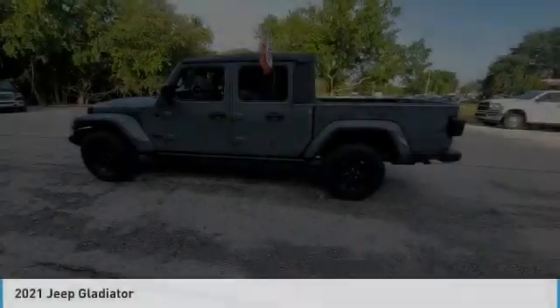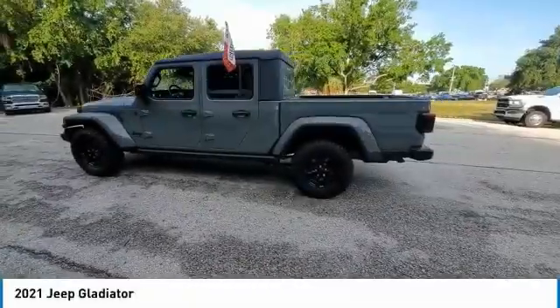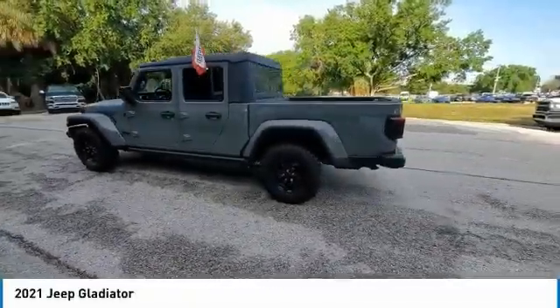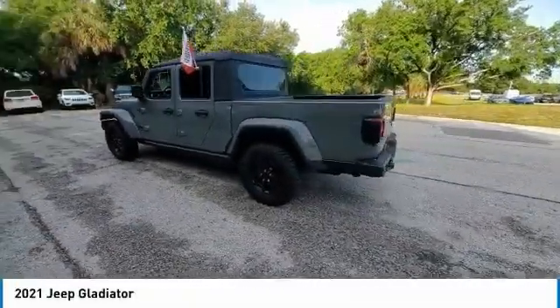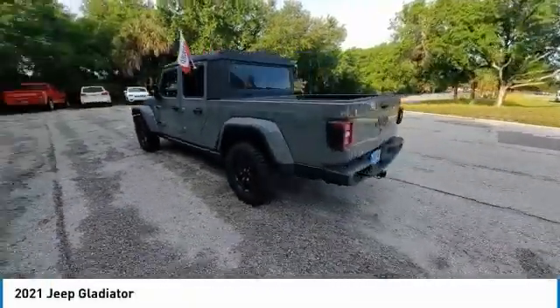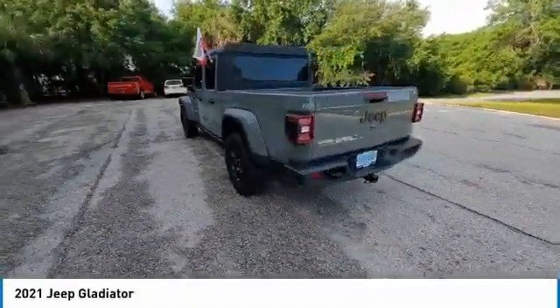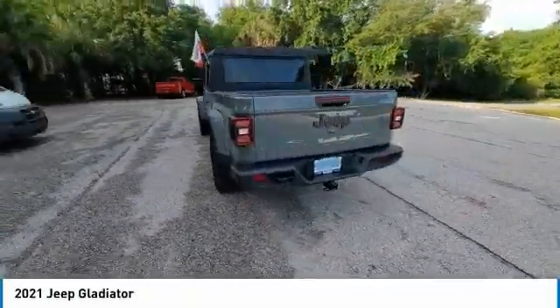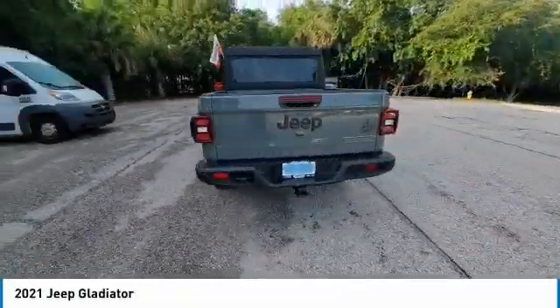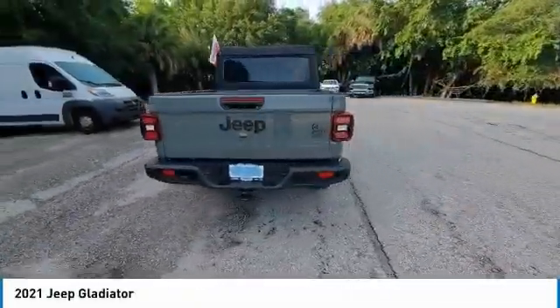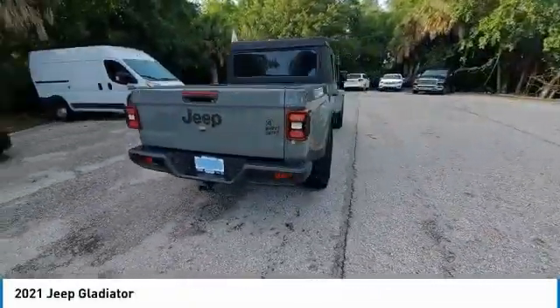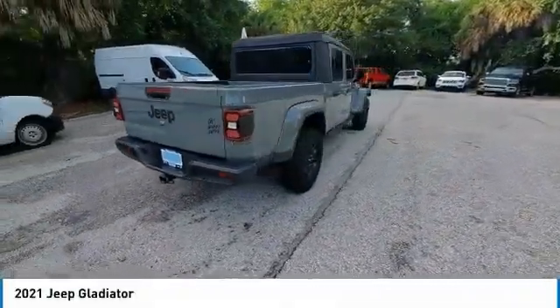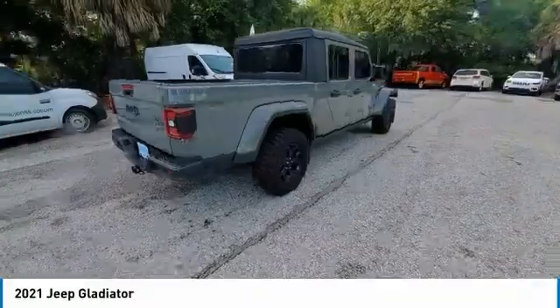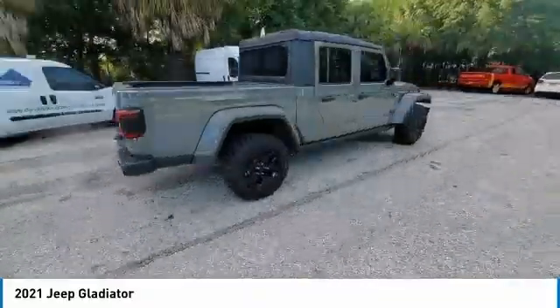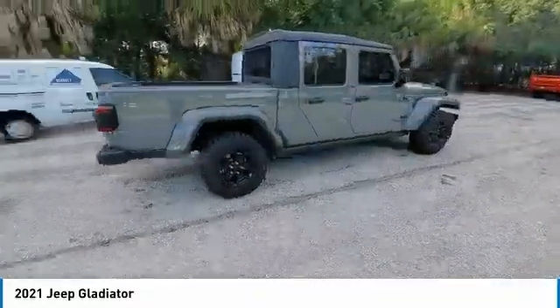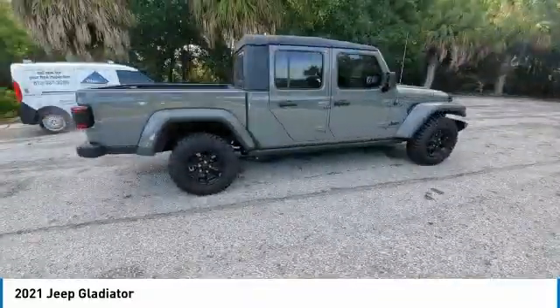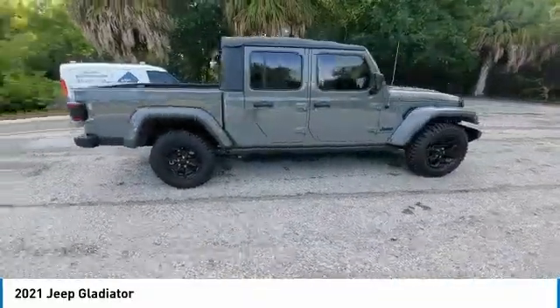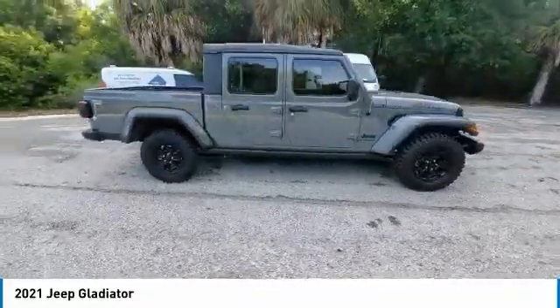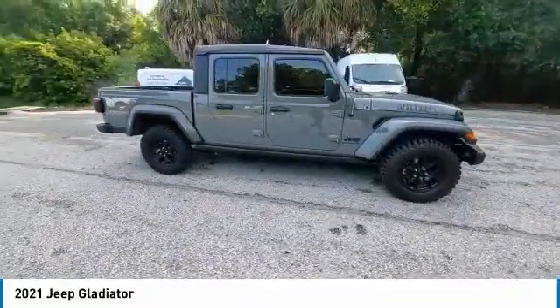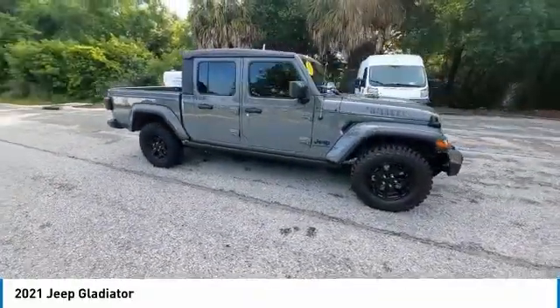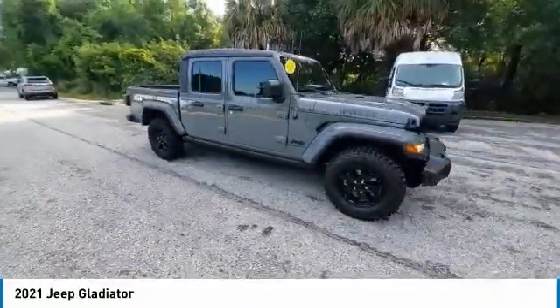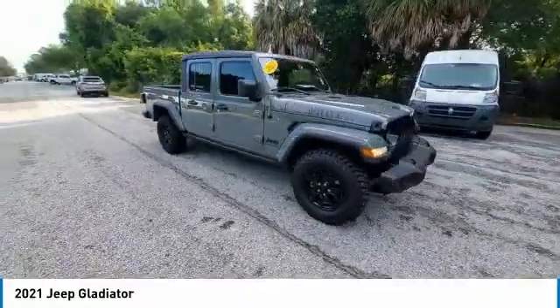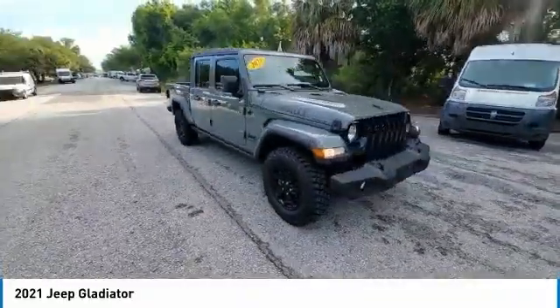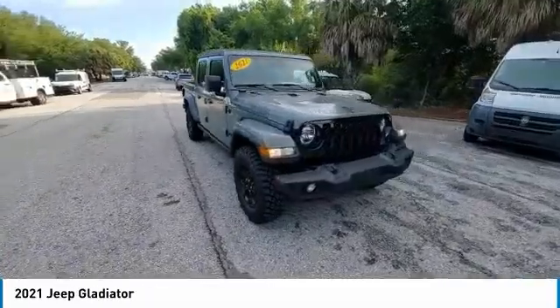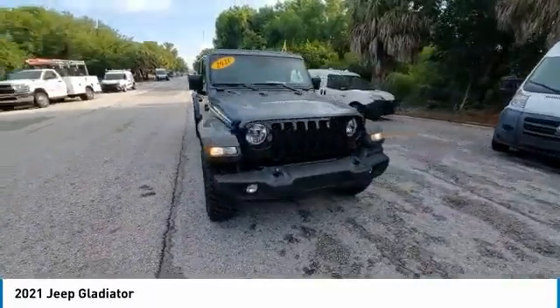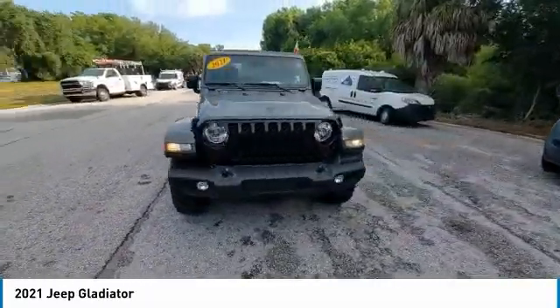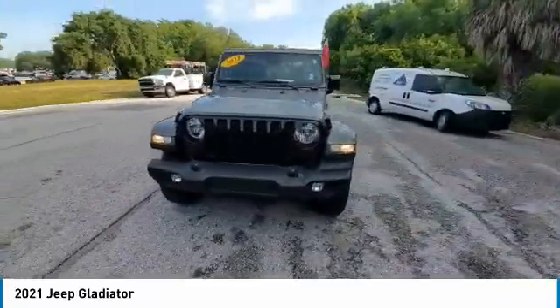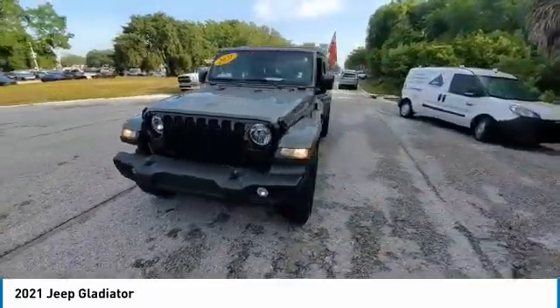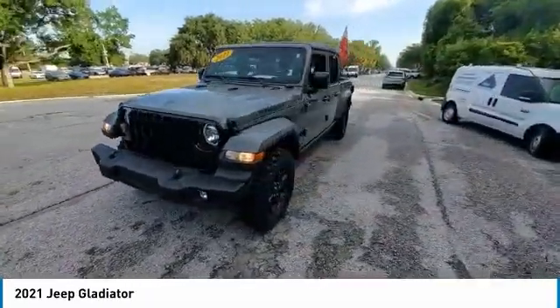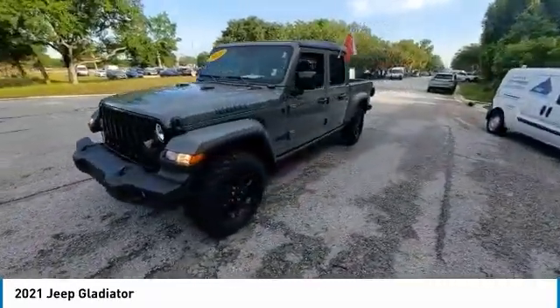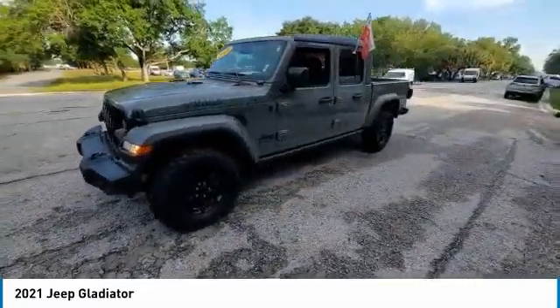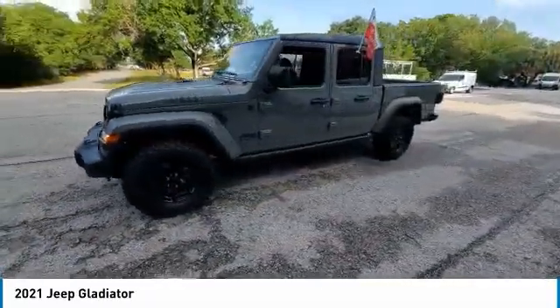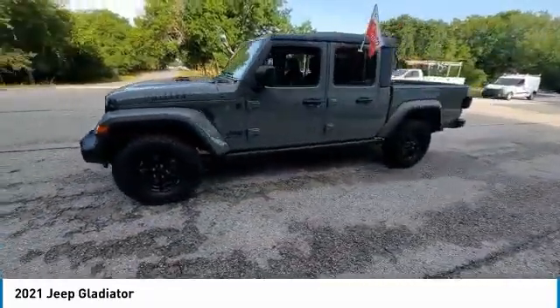We are pleased to show you the 2021 Gladiator. The Jeep Gladiator is just the off-road truck that Jeep fans have been waiting on. Enjoy the functionality of a truck while retaining the off-road capability. You'll fall in love with this Jeep Gladiator.